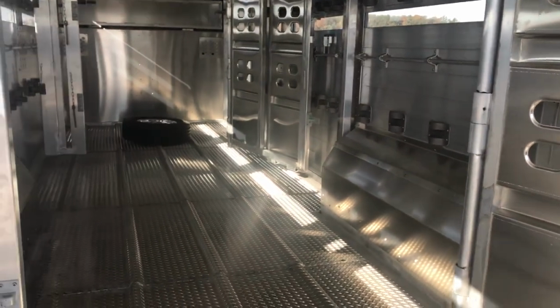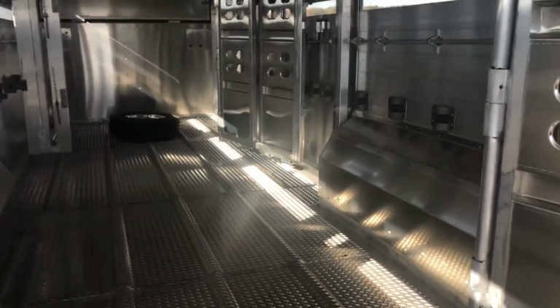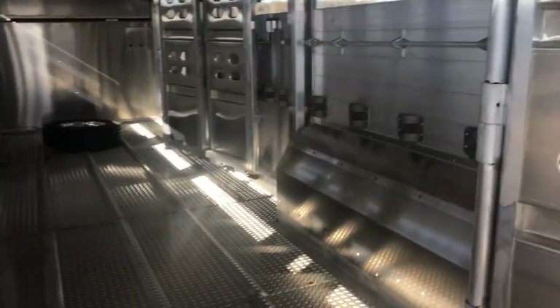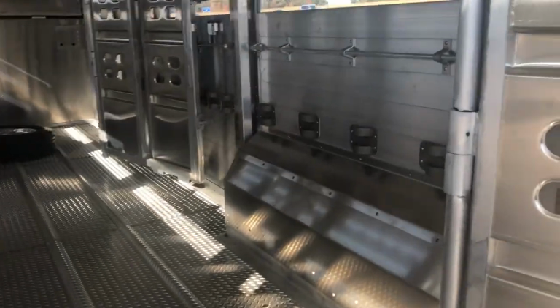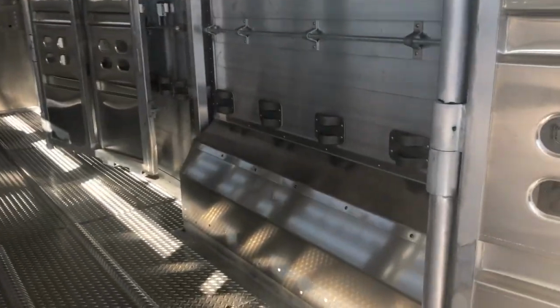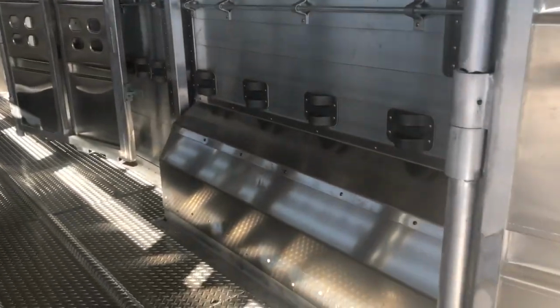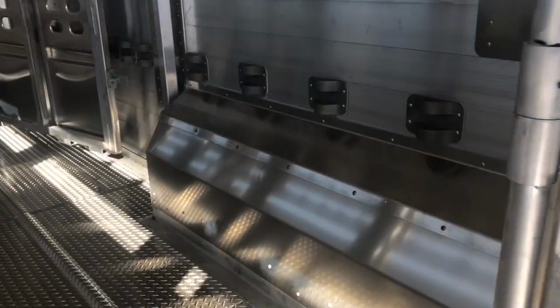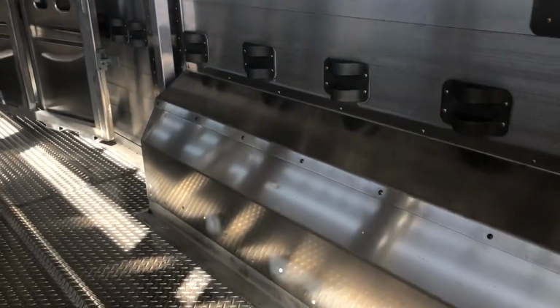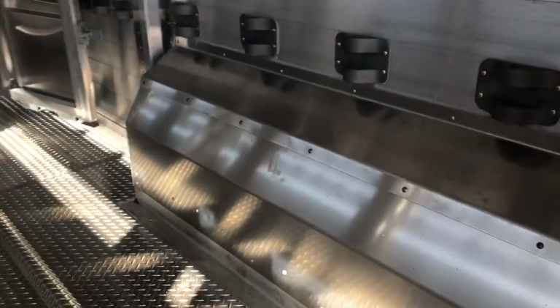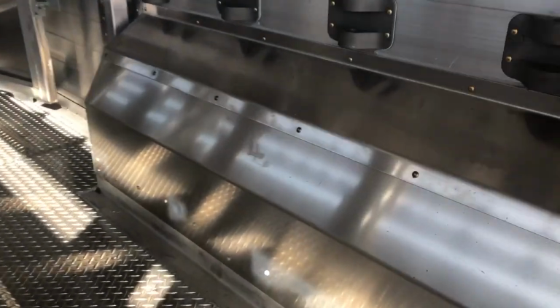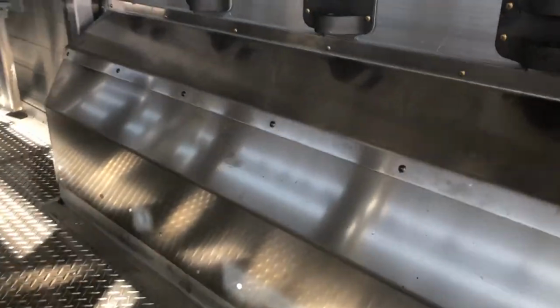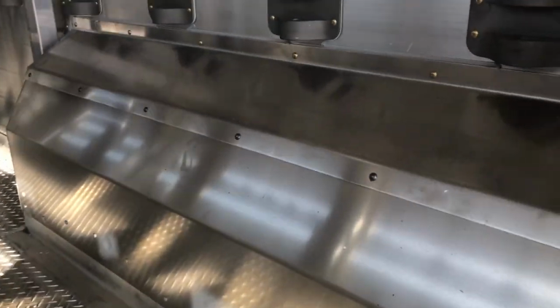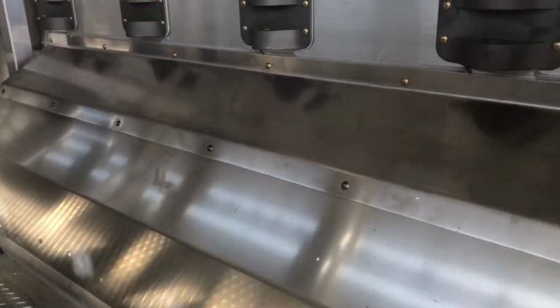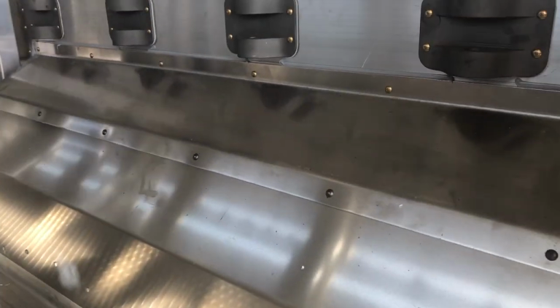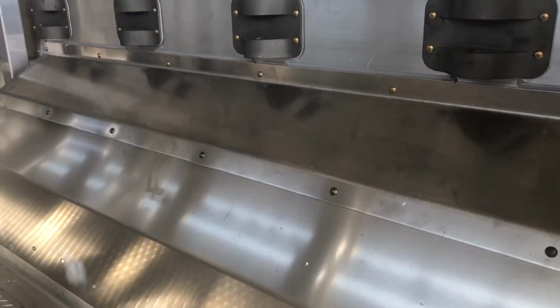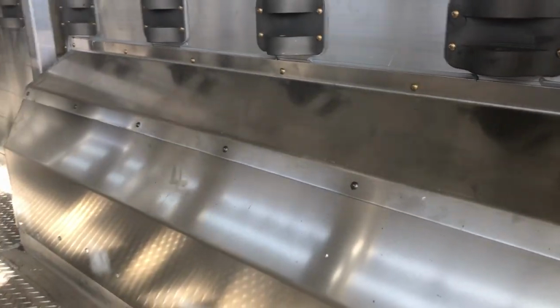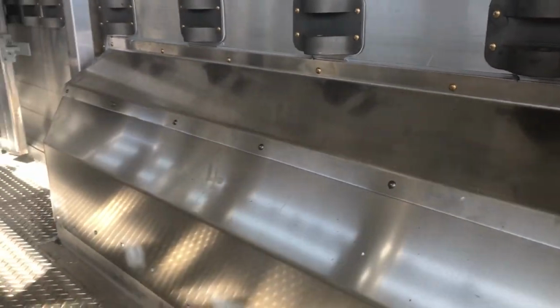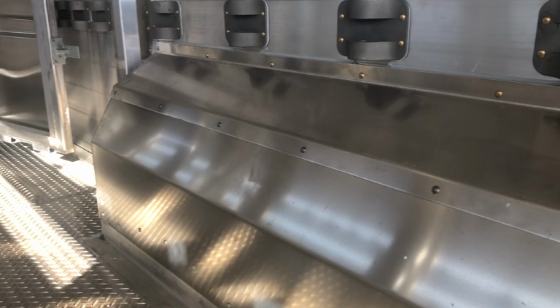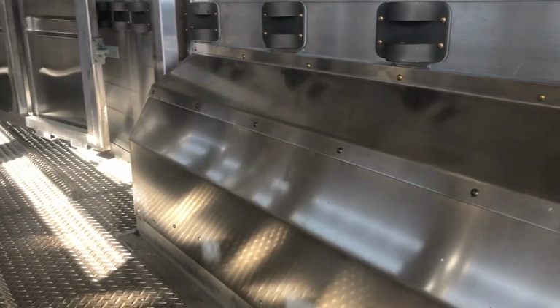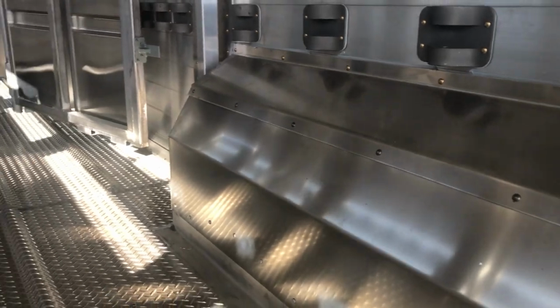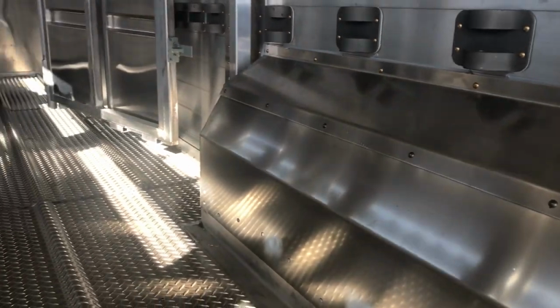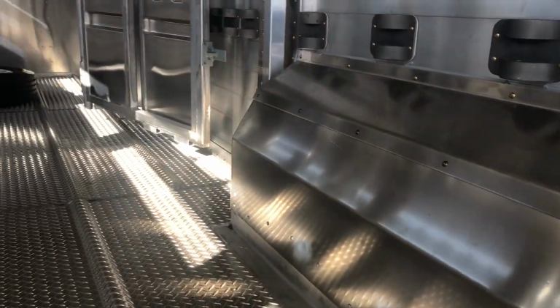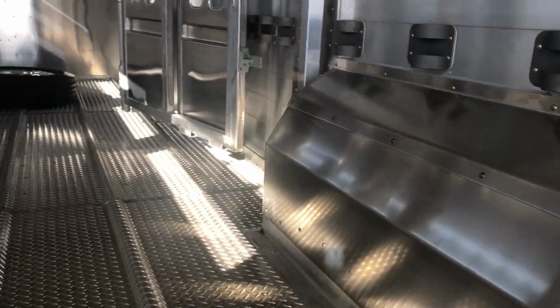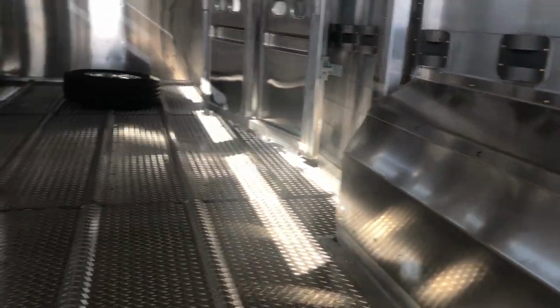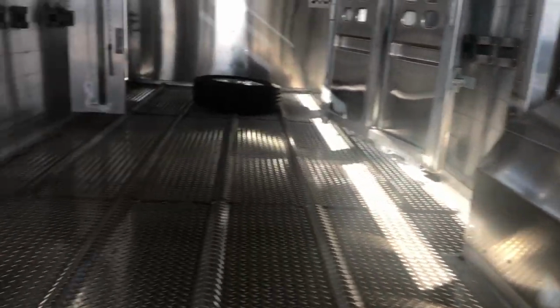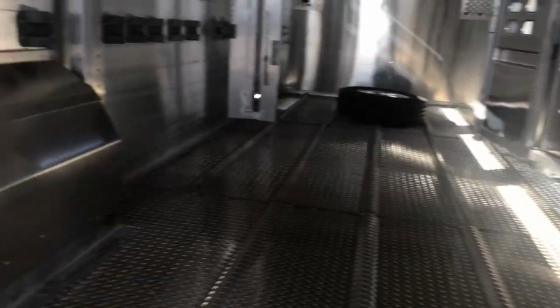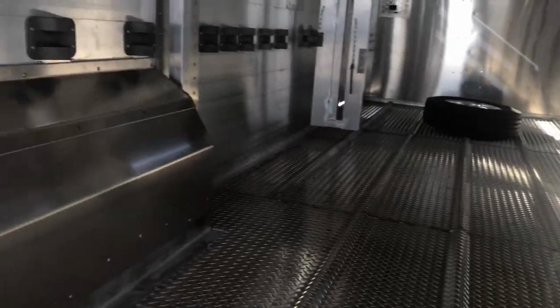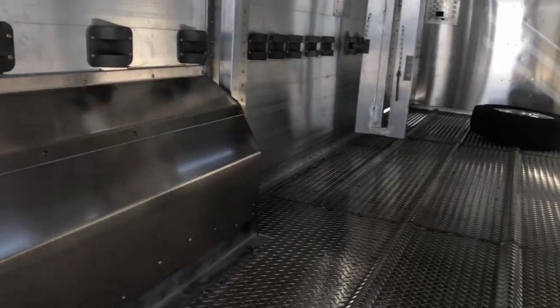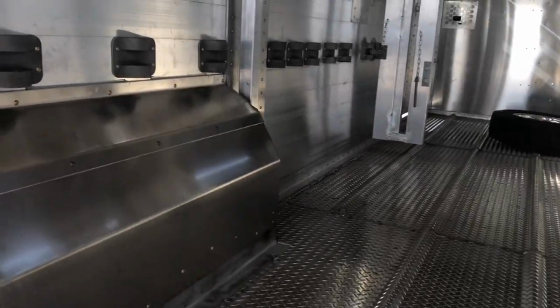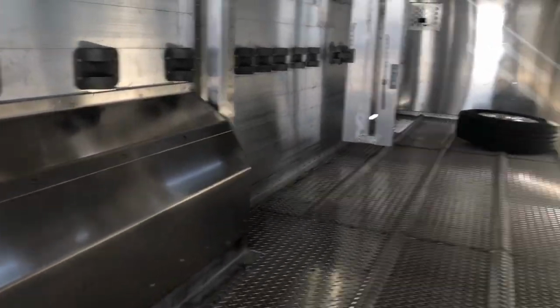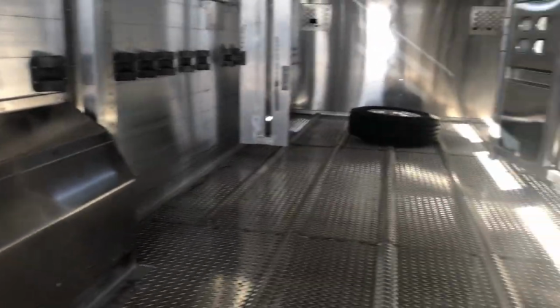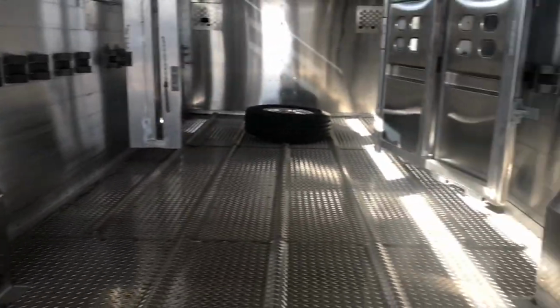As we come inside here, the fenders — we went with the fender flares for this customer so that his sheep and goats don't stand on there as a shelf and hurt themselves.